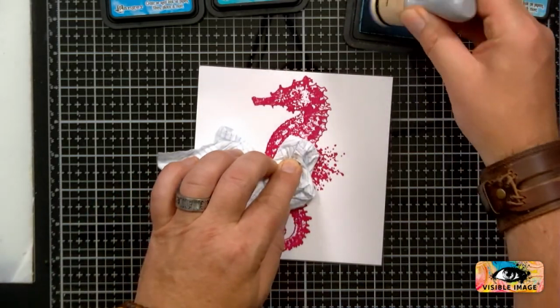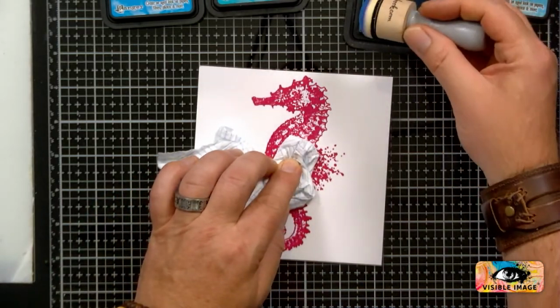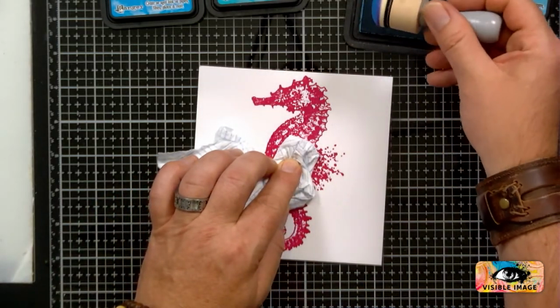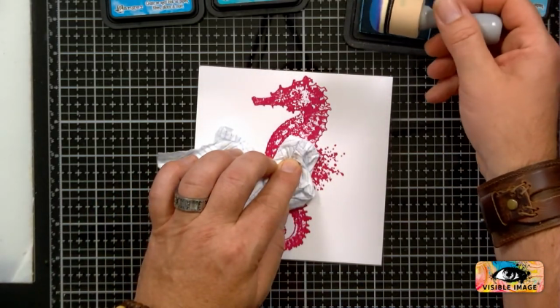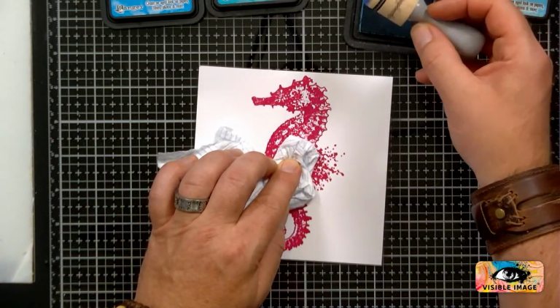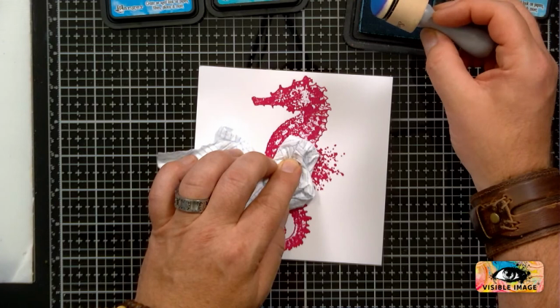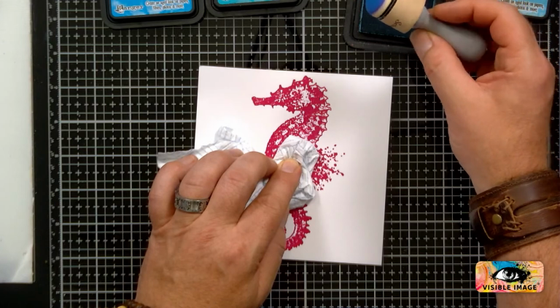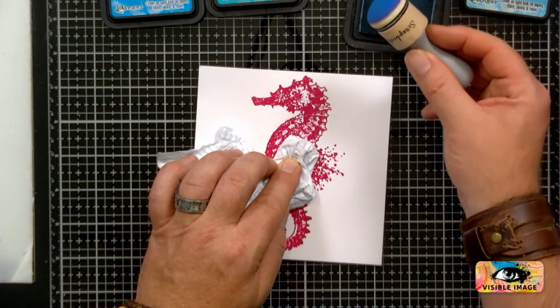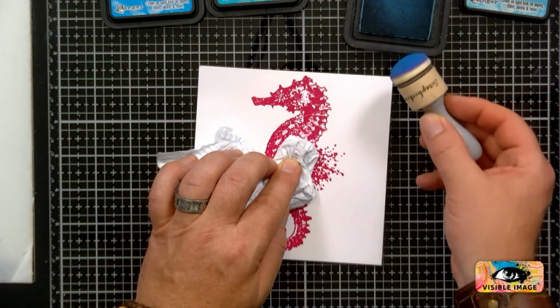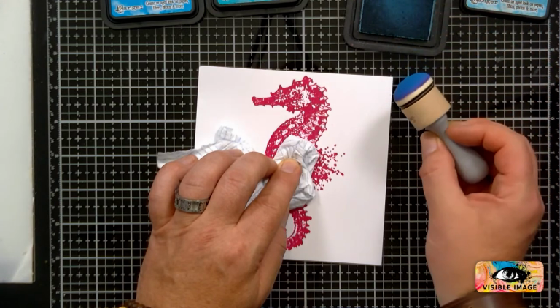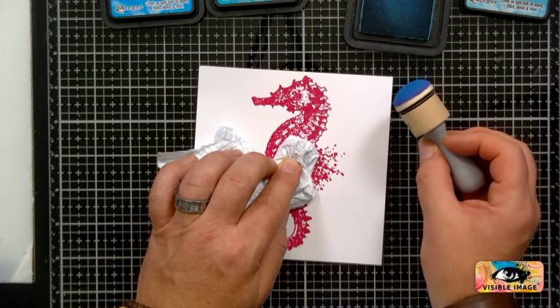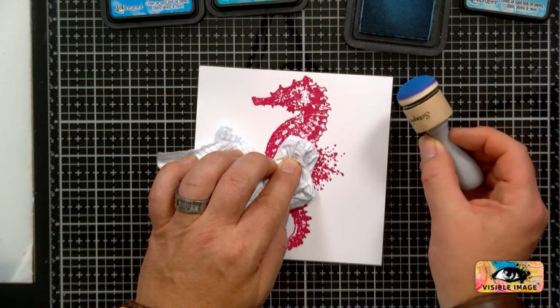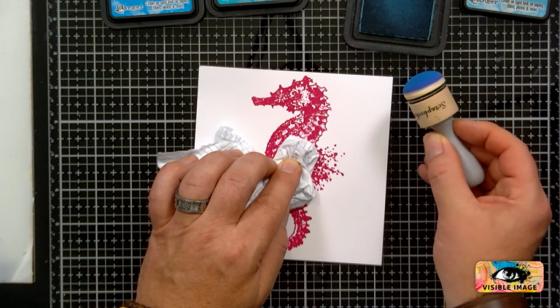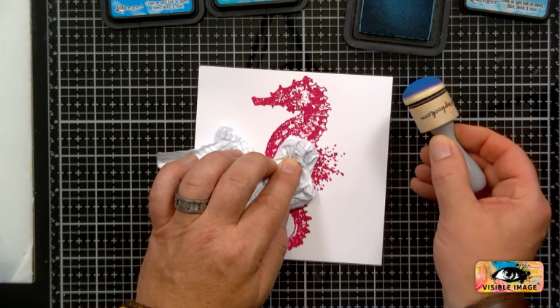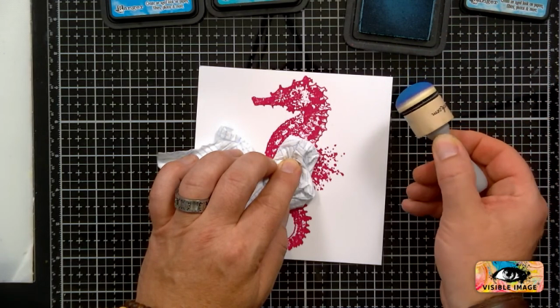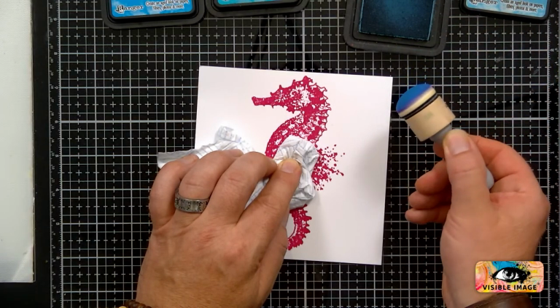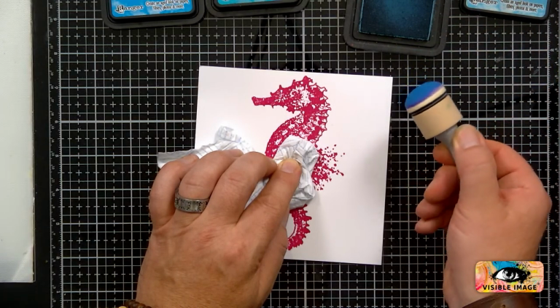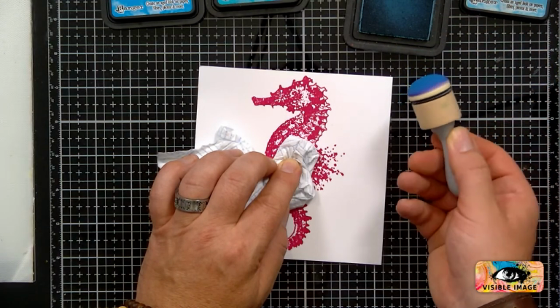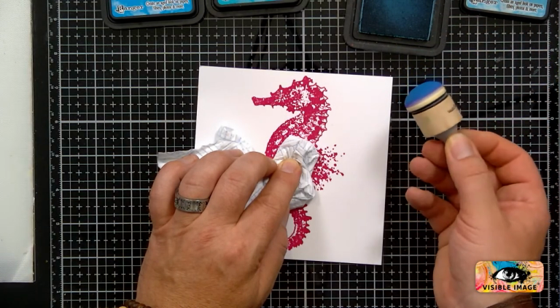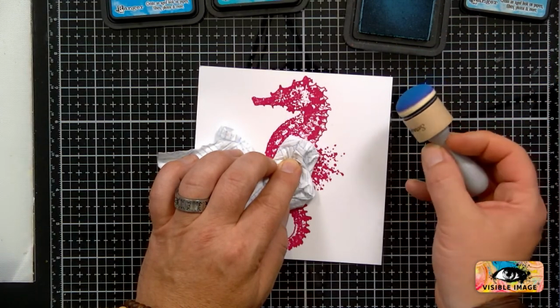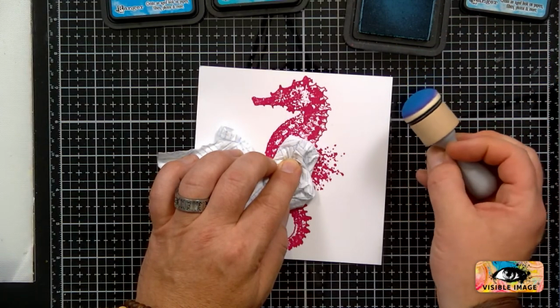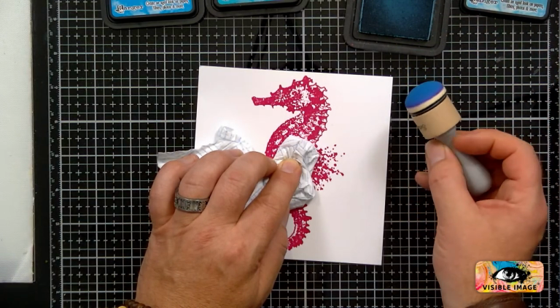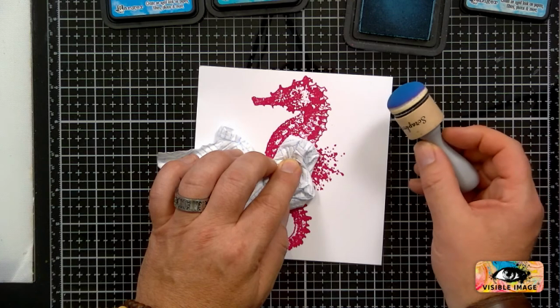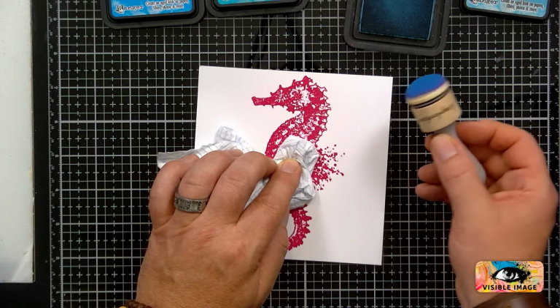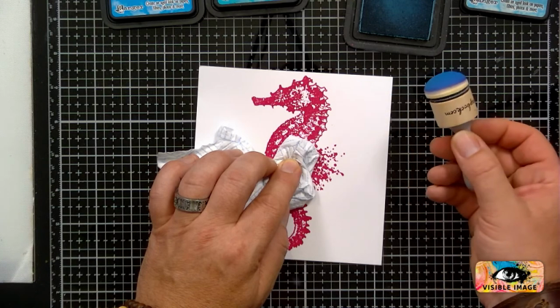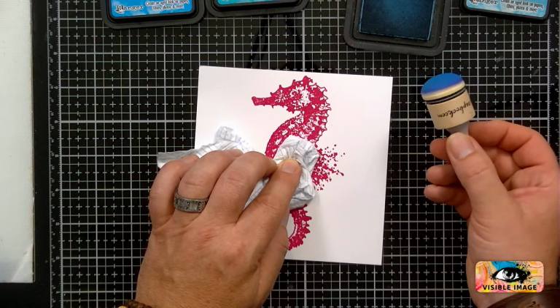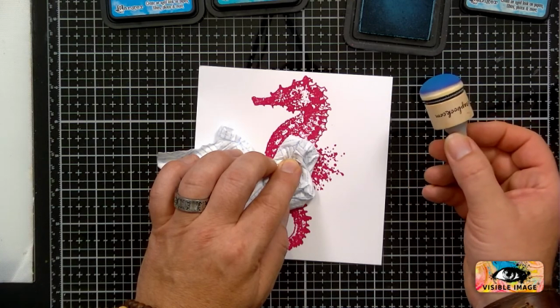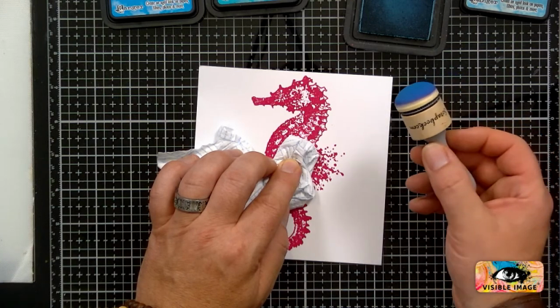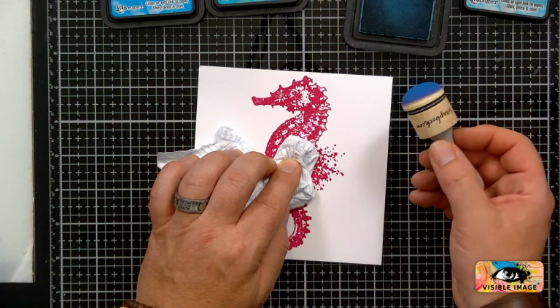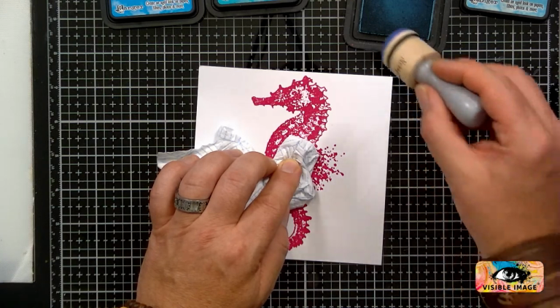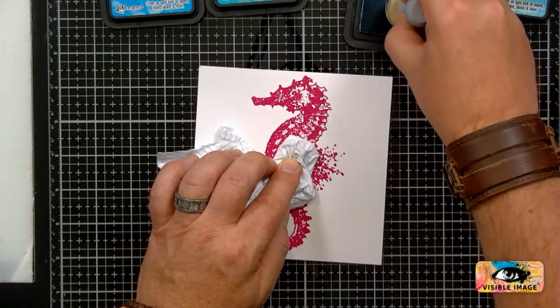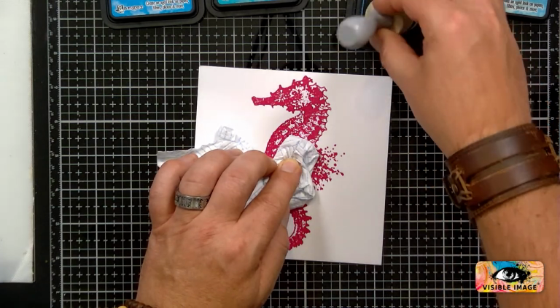I'm using a distress tool which has got the domed end ones. The domed ends — that's alright, I'm here to correct you.